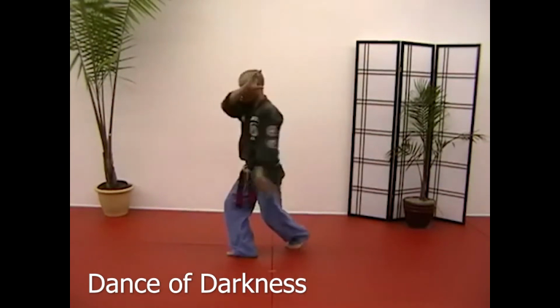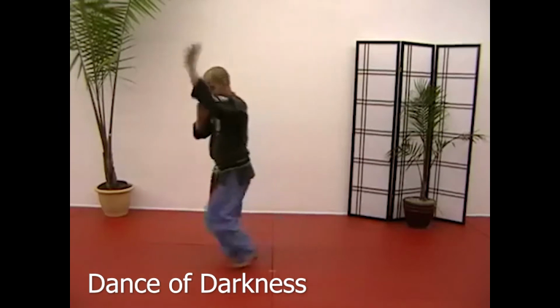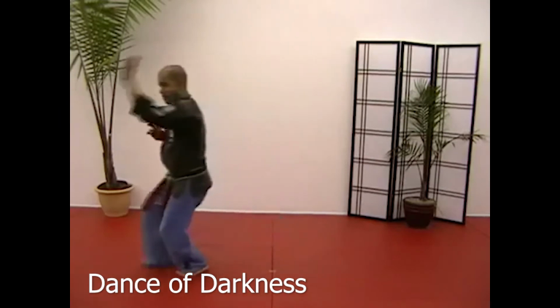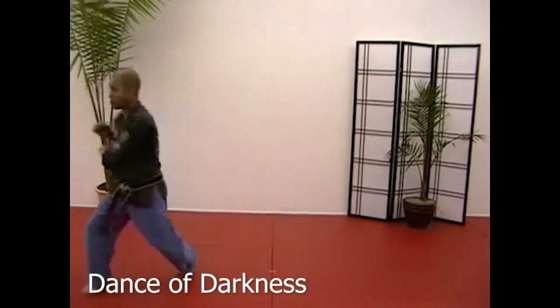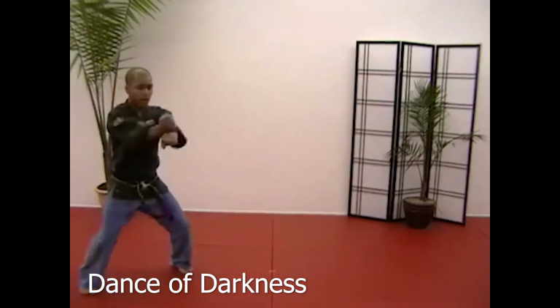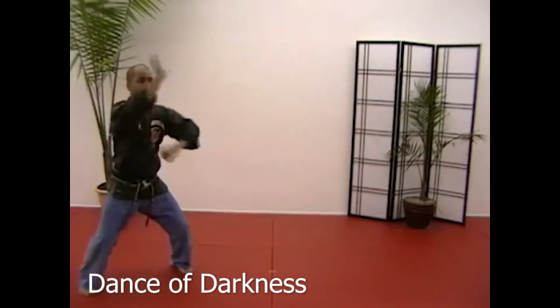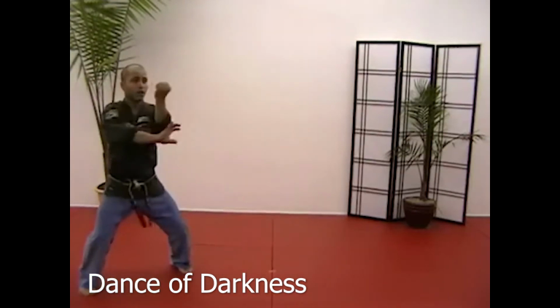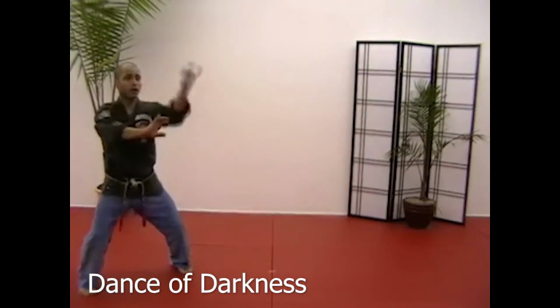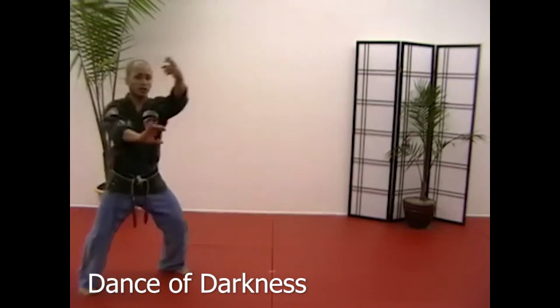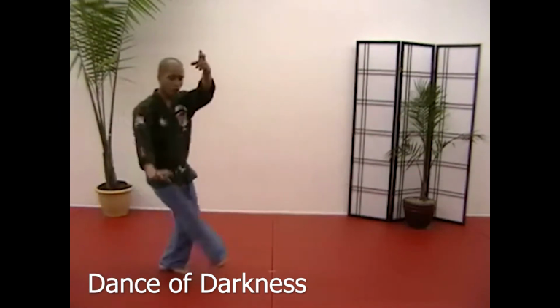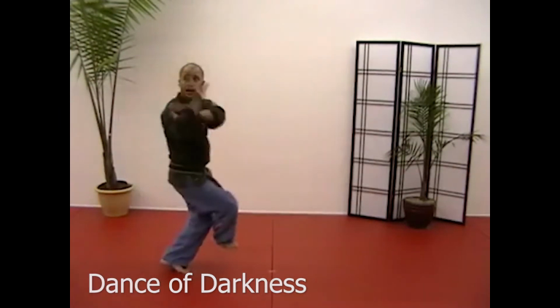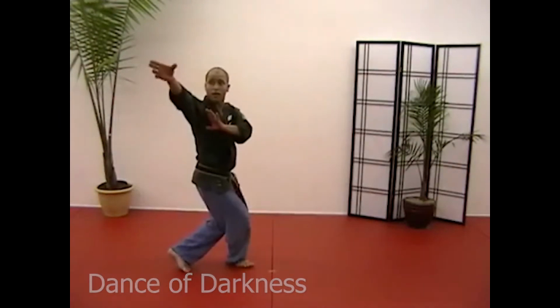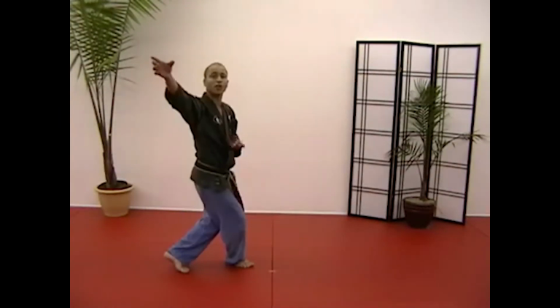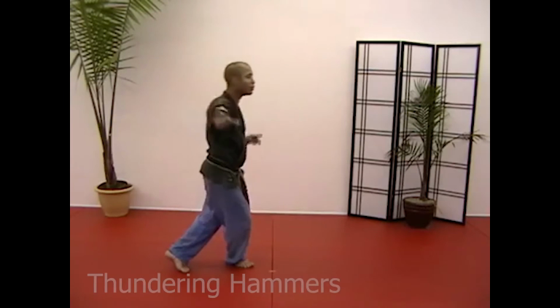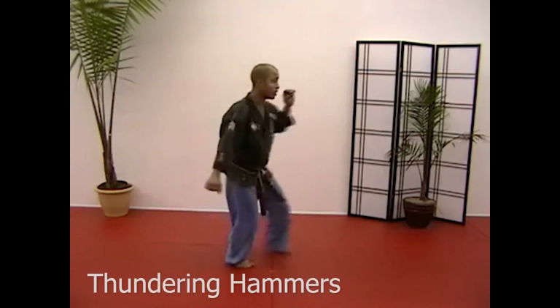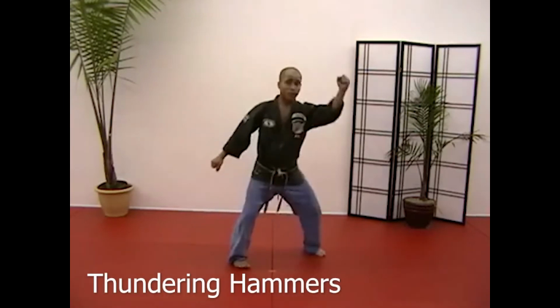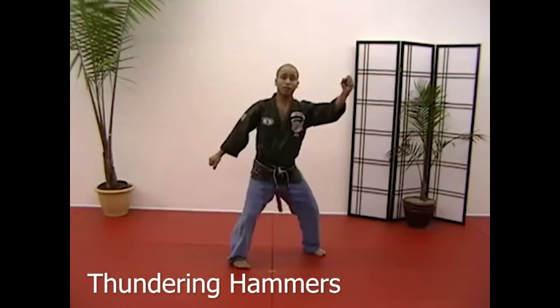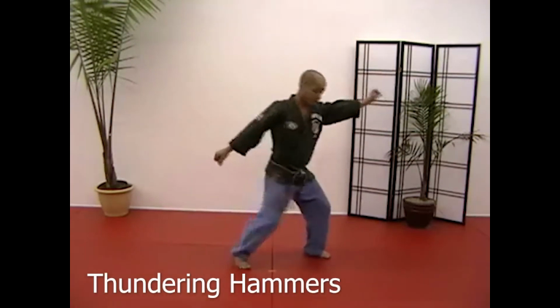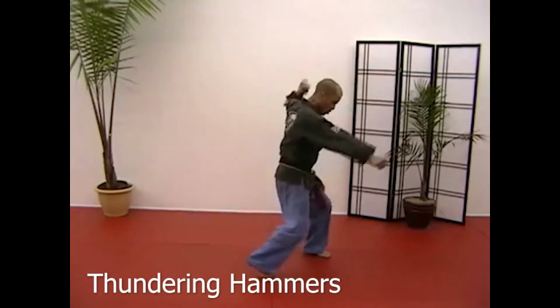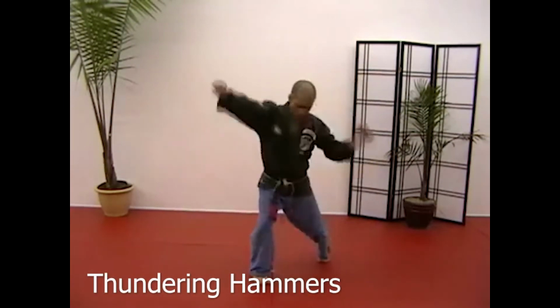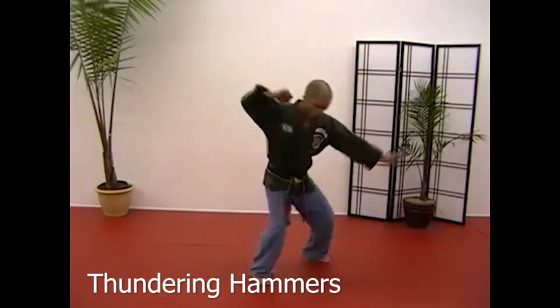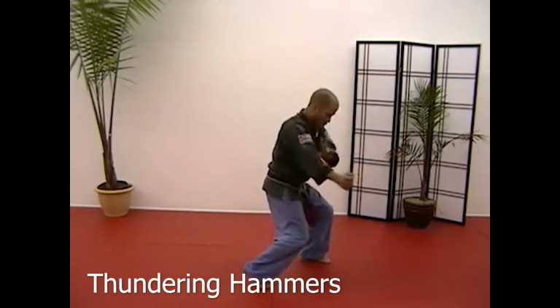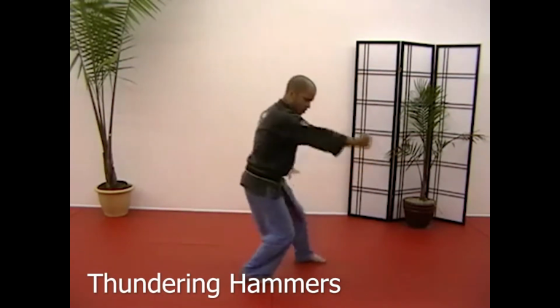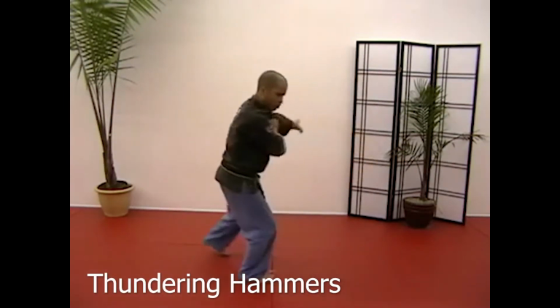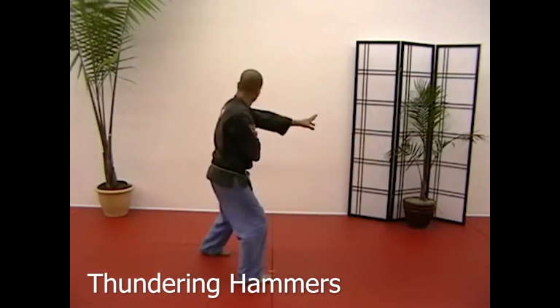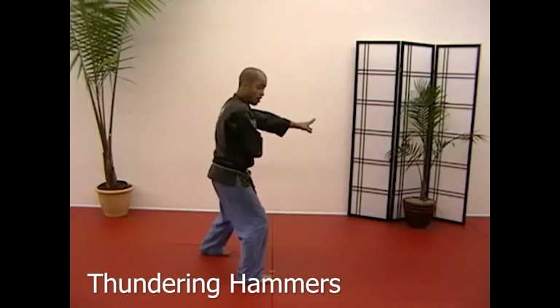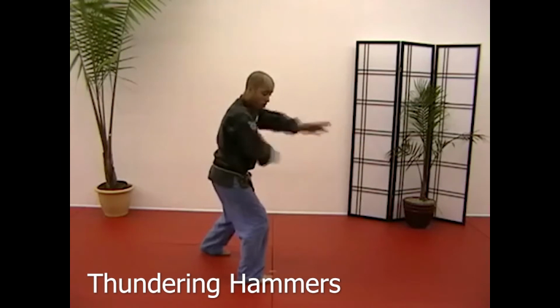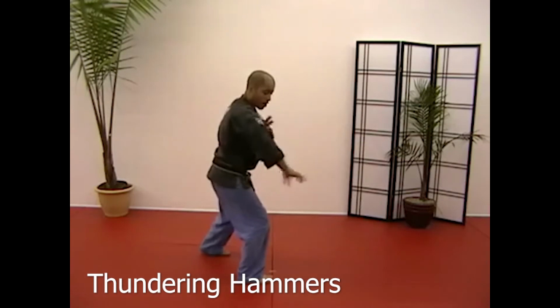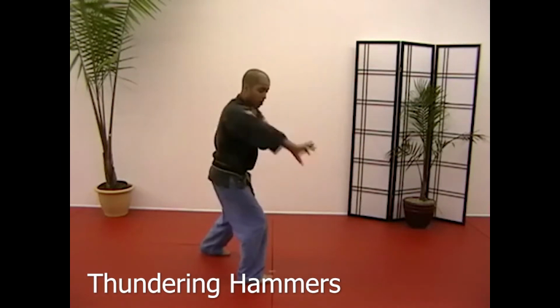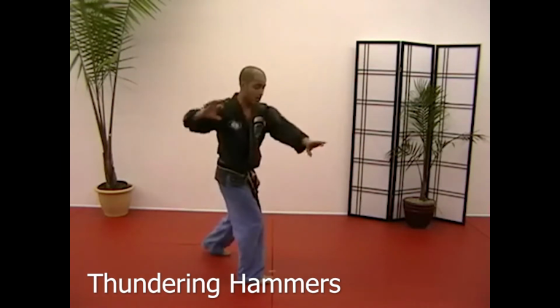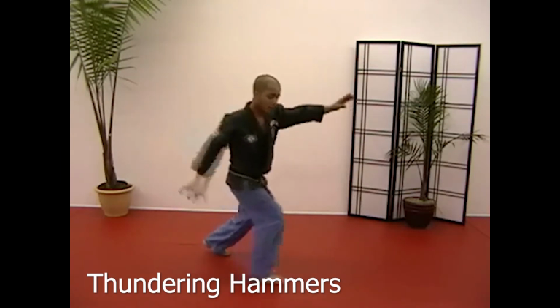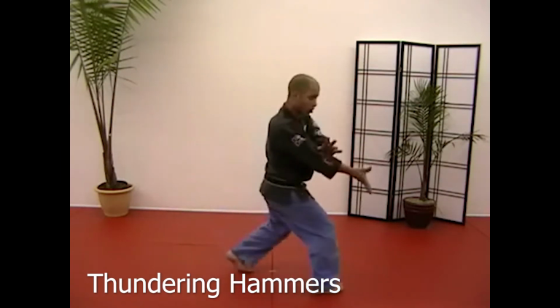Twist, parry, pull, hit, hook, sweep, and thundering hammers. Block in, purple: one, two, three, step off towards 4:30, back knuckle, thumb, hit, 10:30, claw.